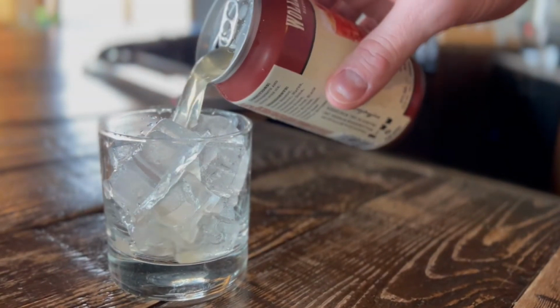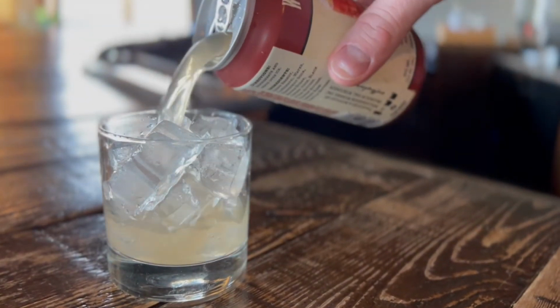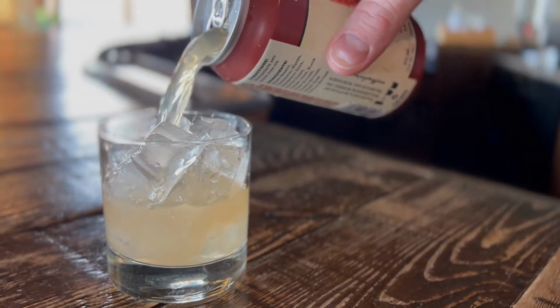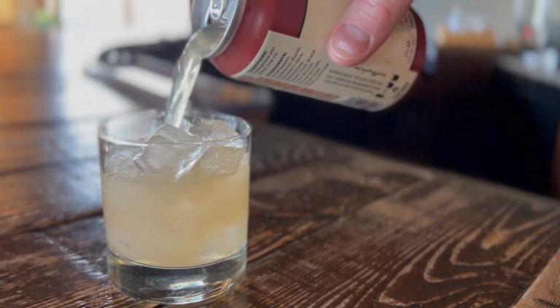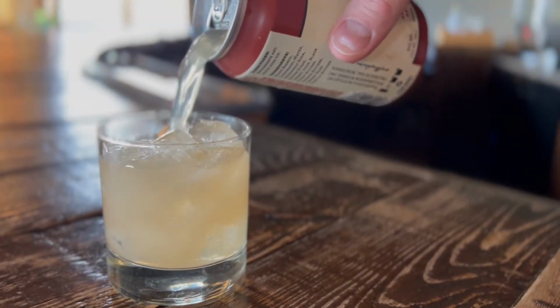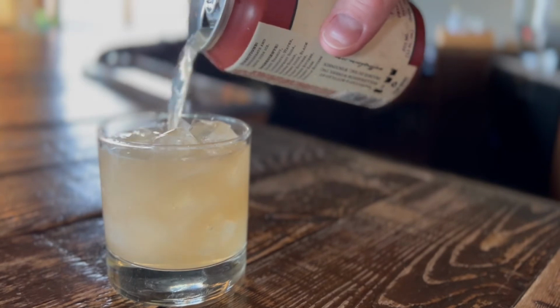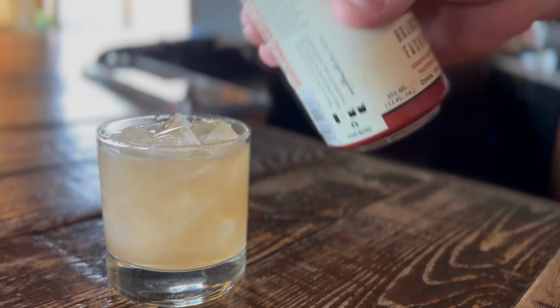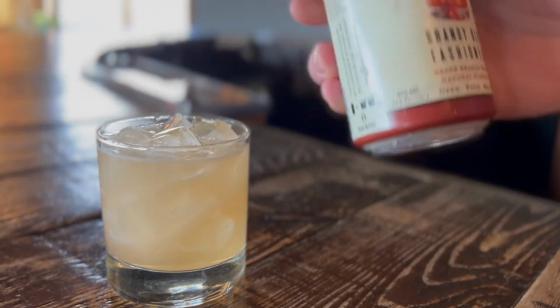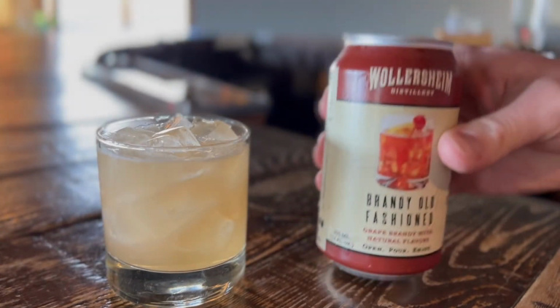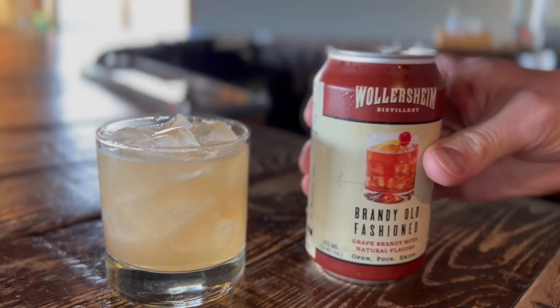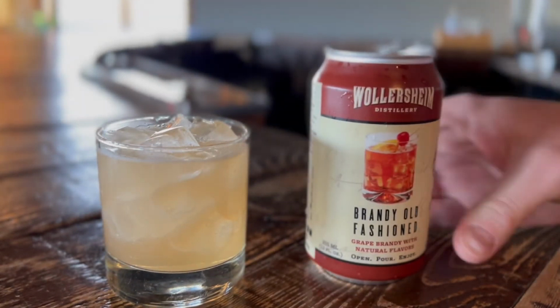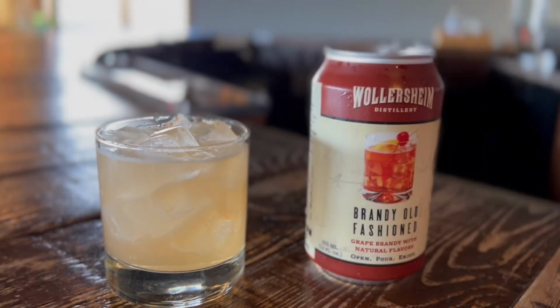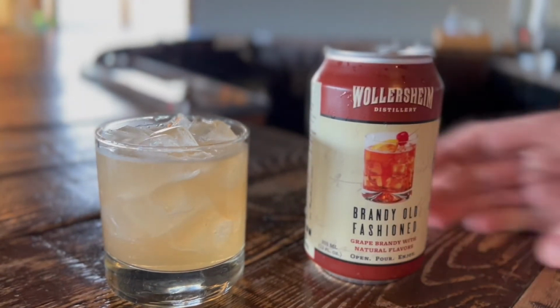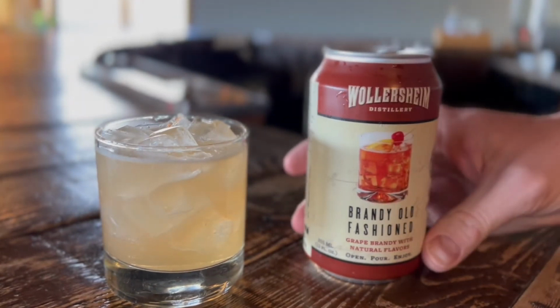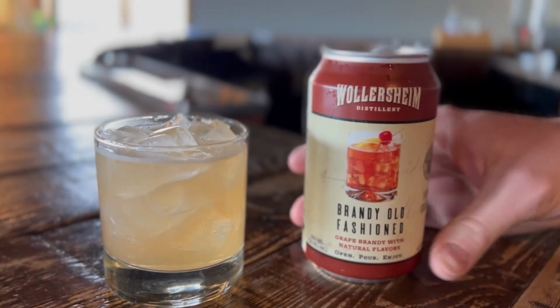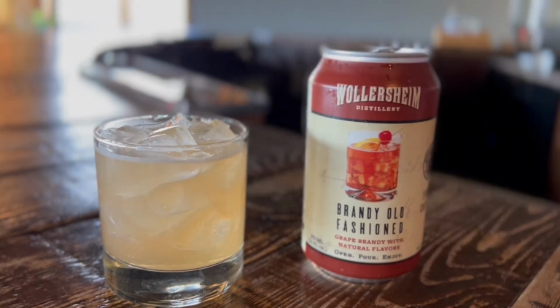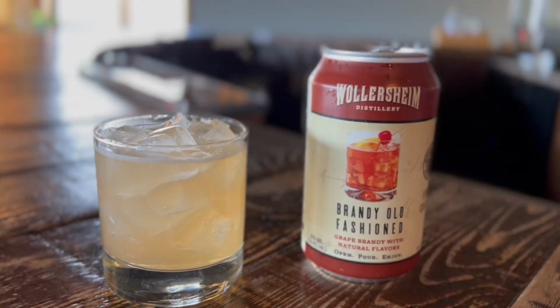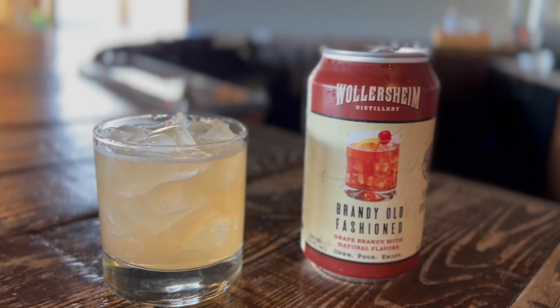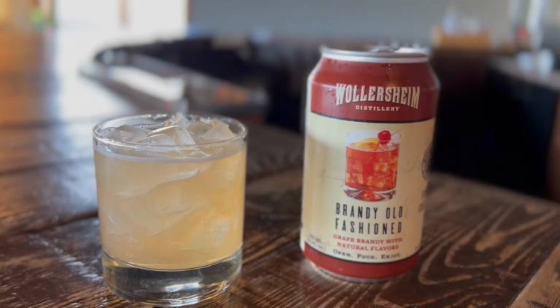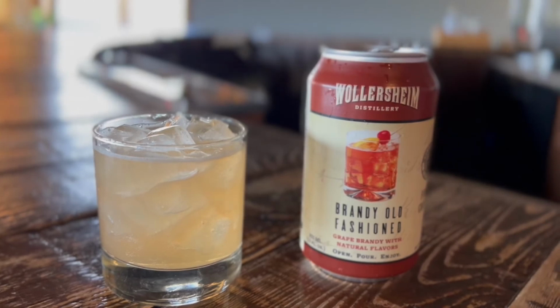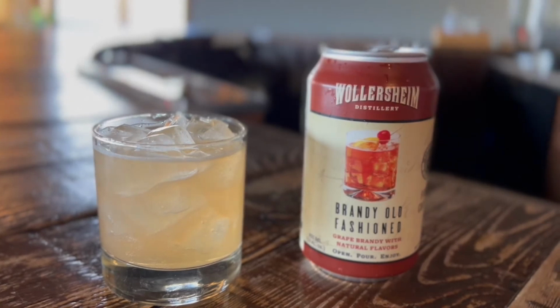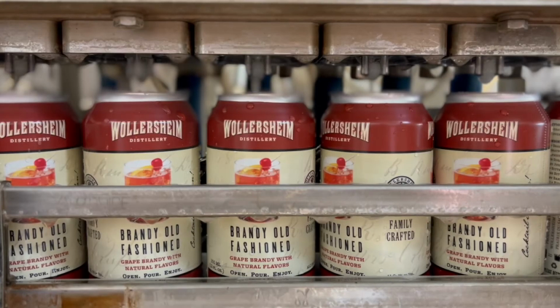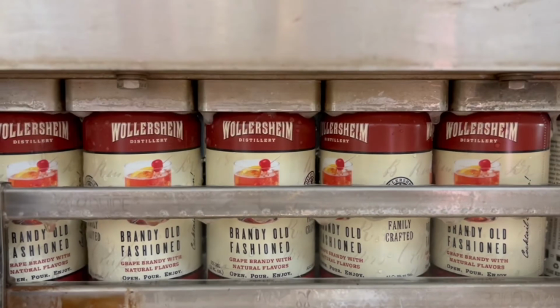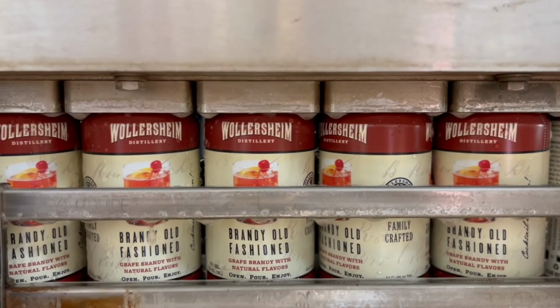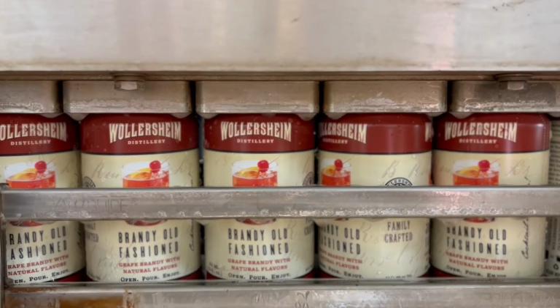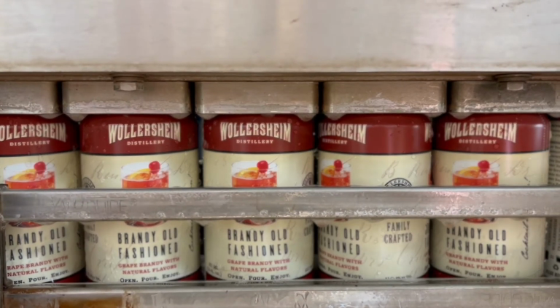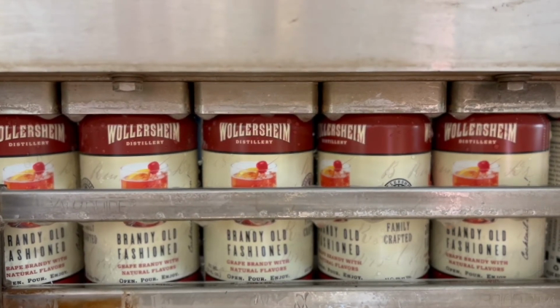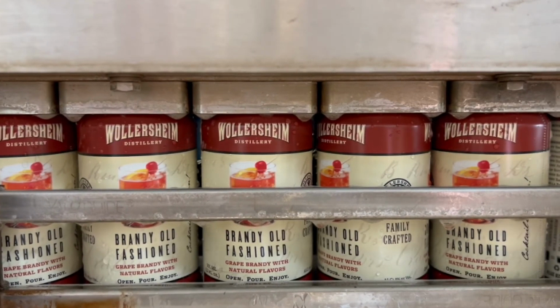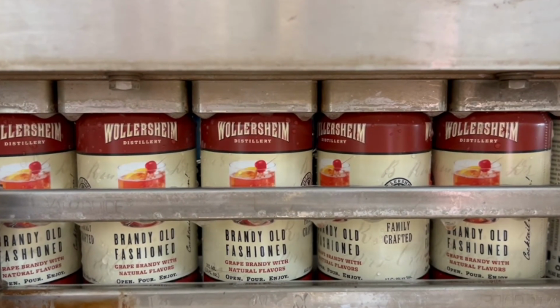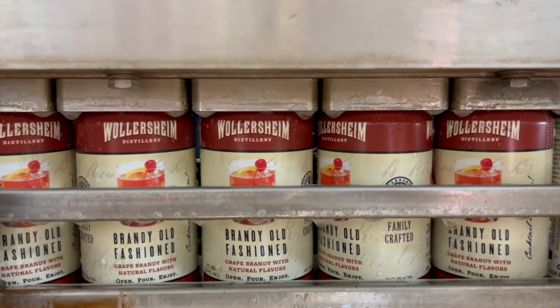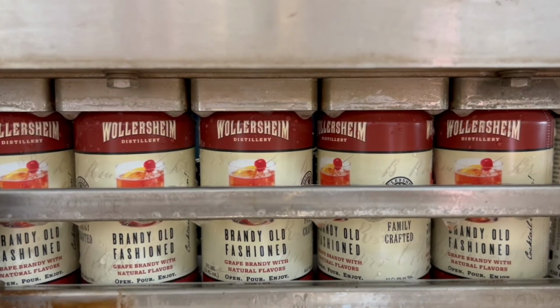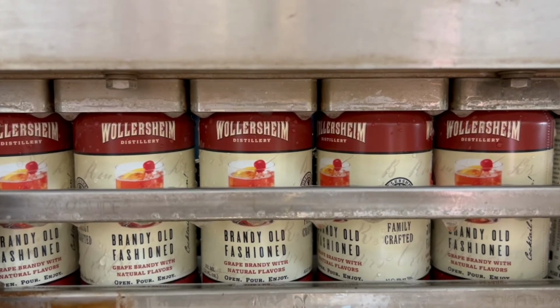While we prefer our Old Fashioneds muddled and in a glass, sometimes you need the portability of a can. These cans are perfect for camping, boating, picnics, and all of your outdoor activities.